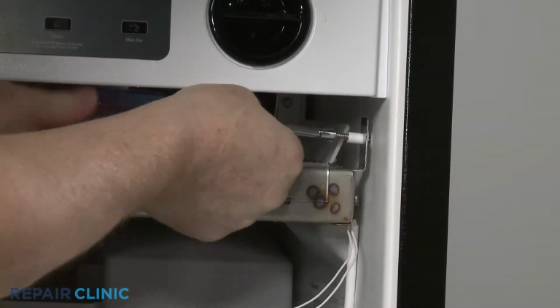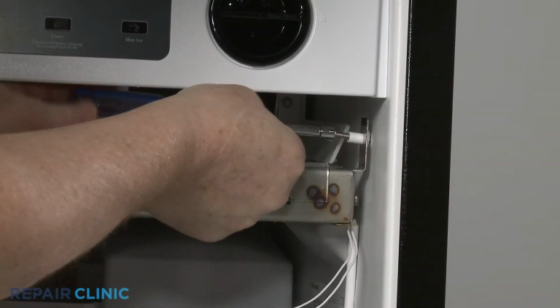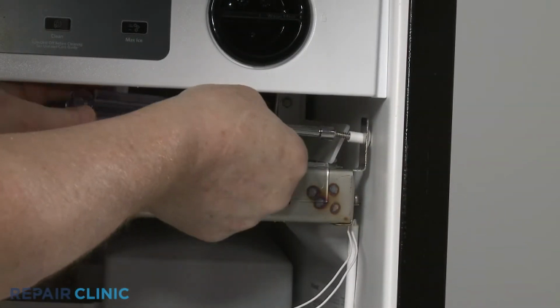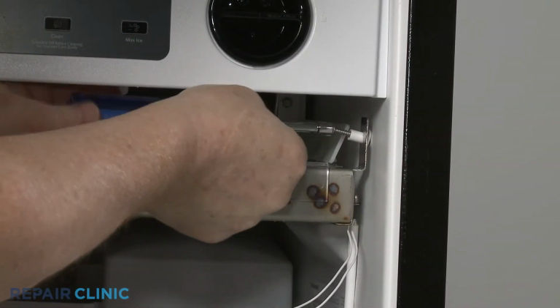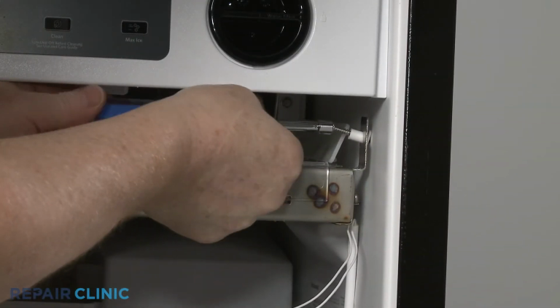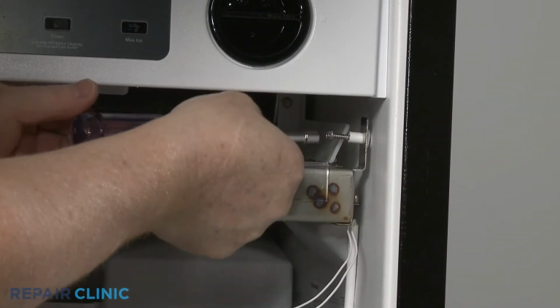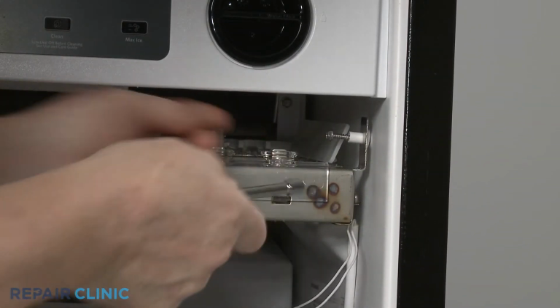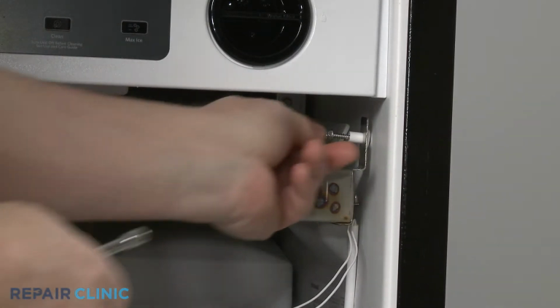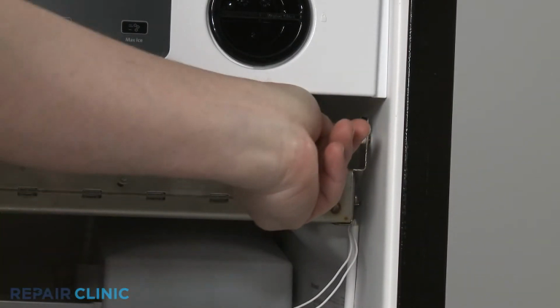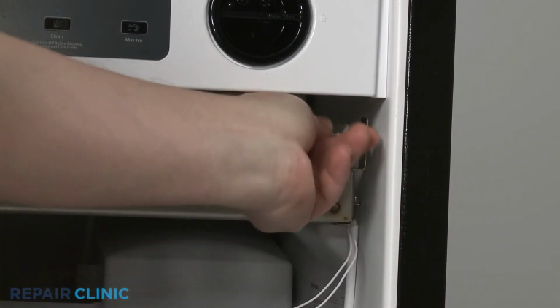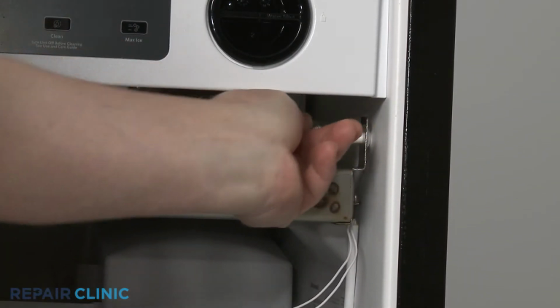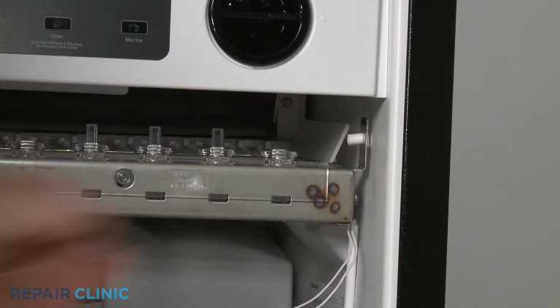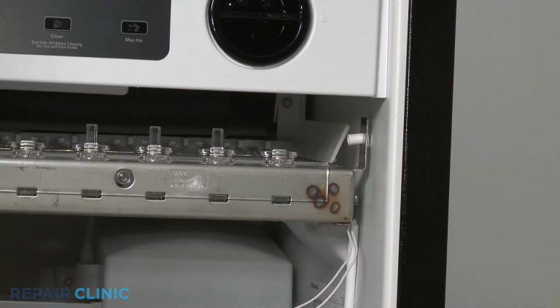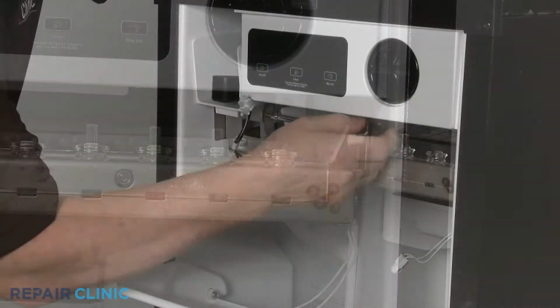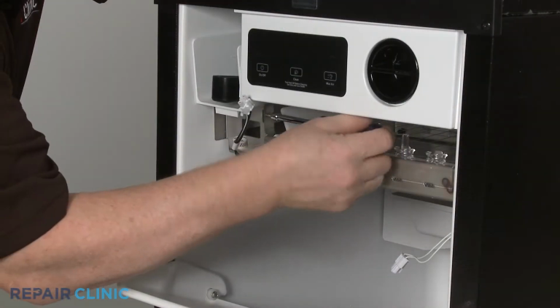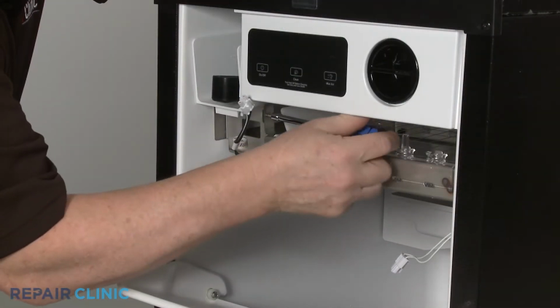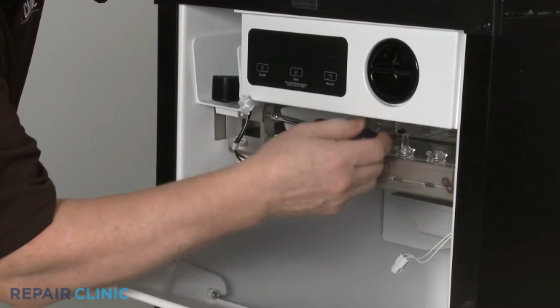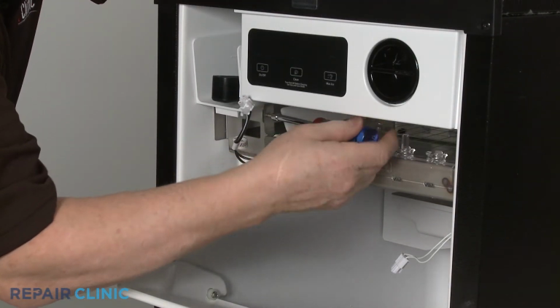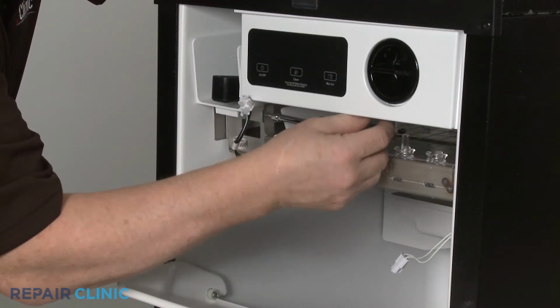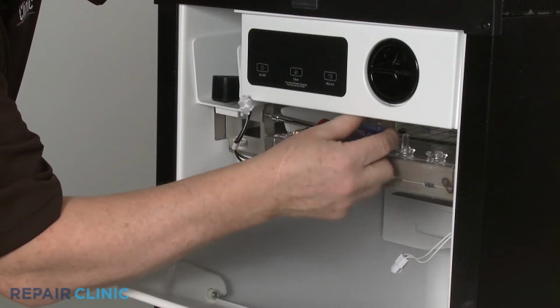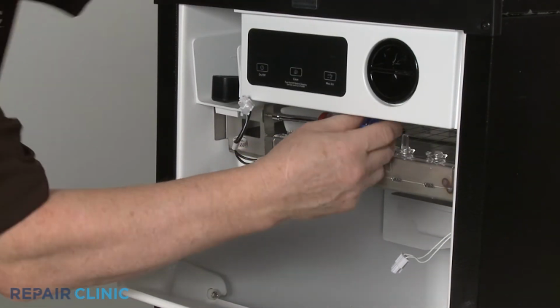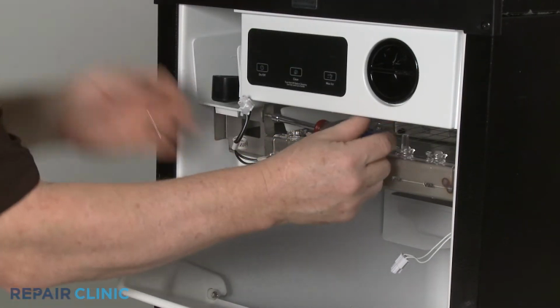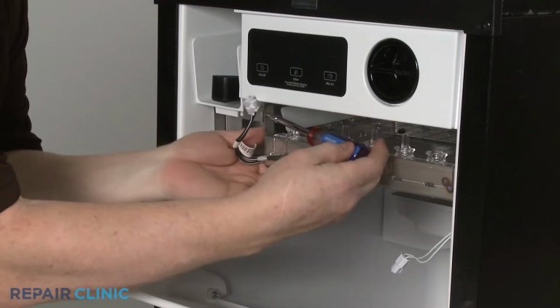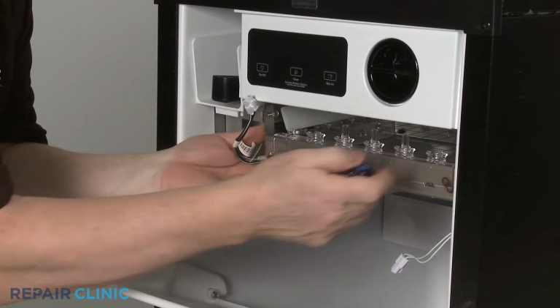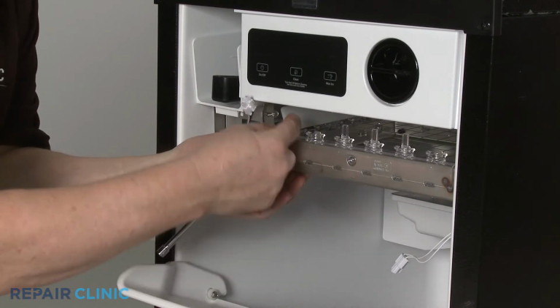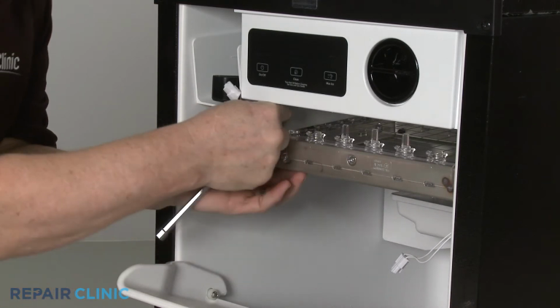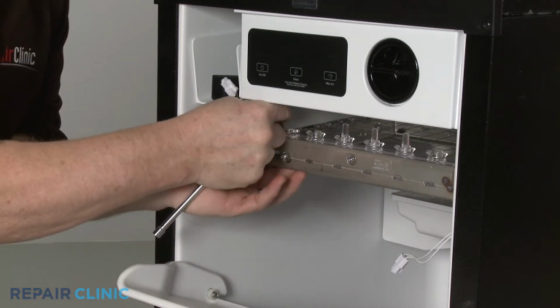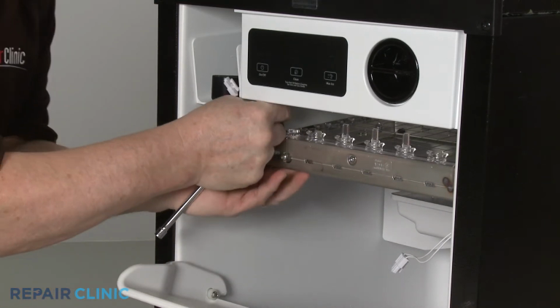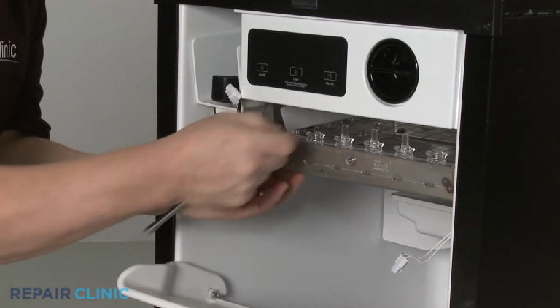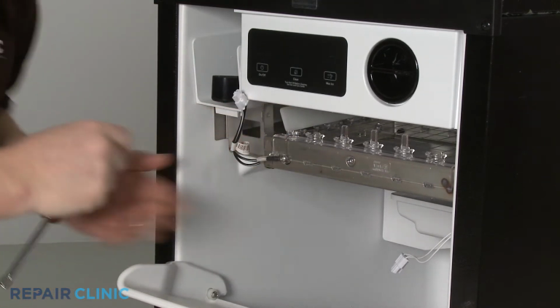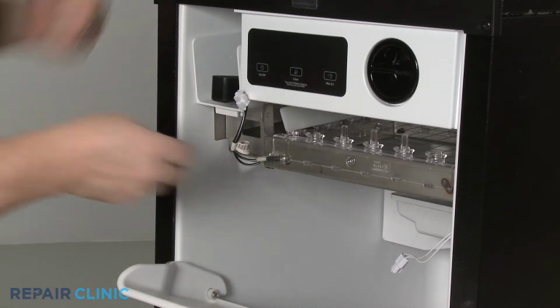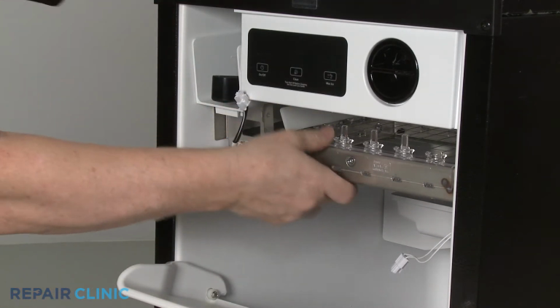Next, unthread the two mounting screws securing the grid to the bracket and liner. With the screws unthreaded, you can slide out the grid.